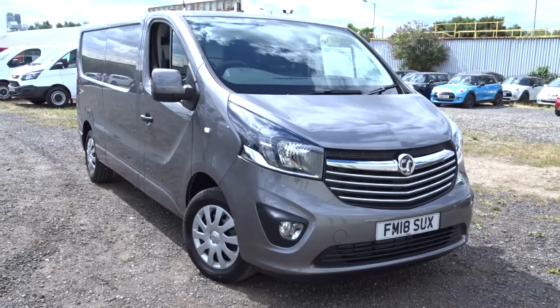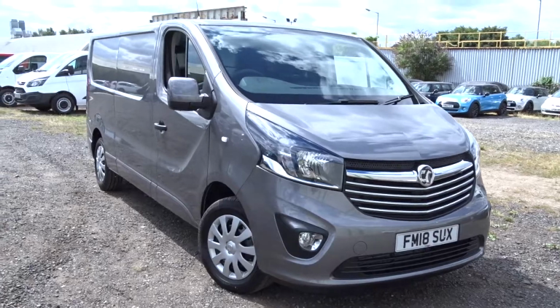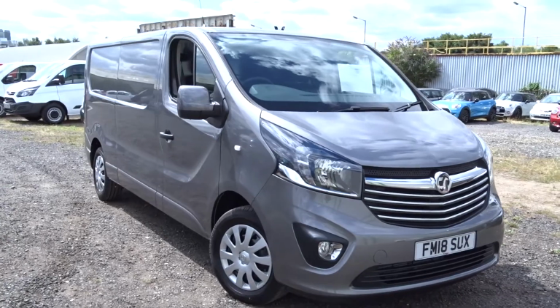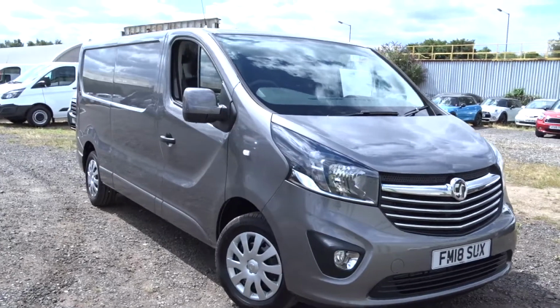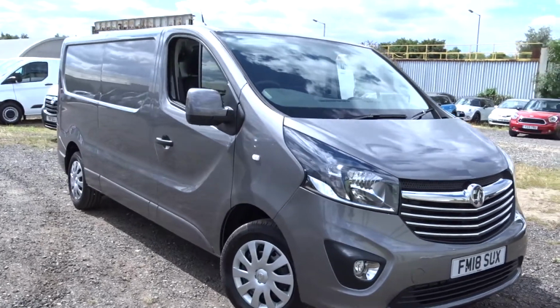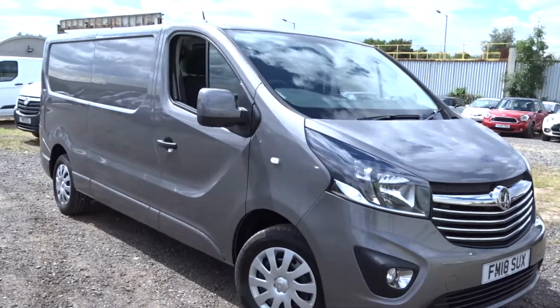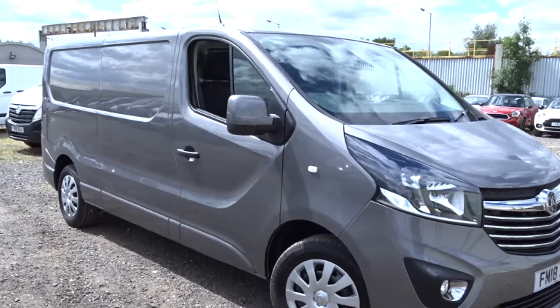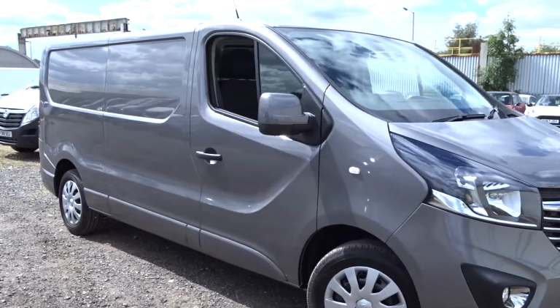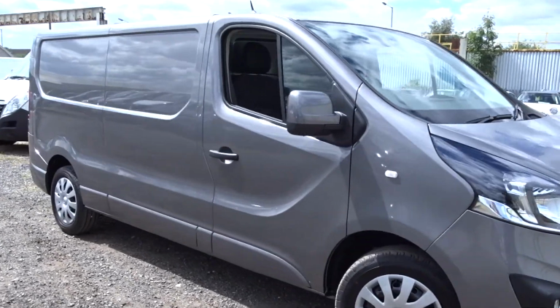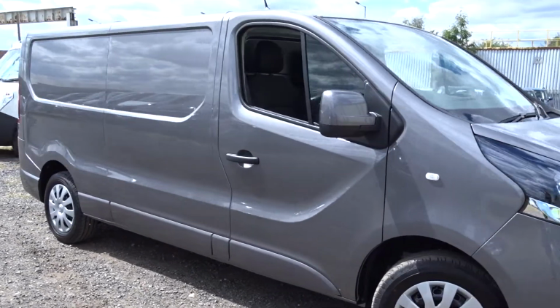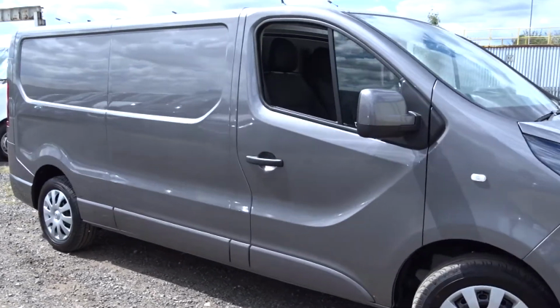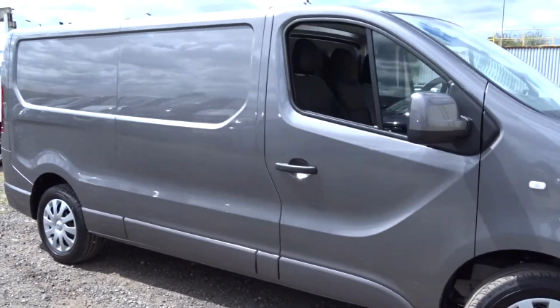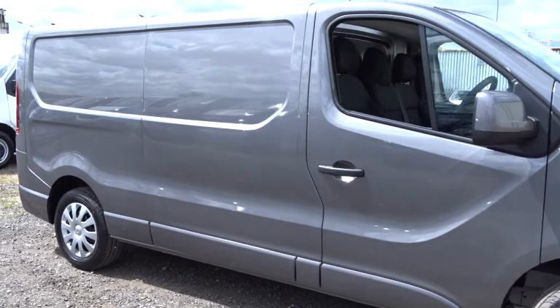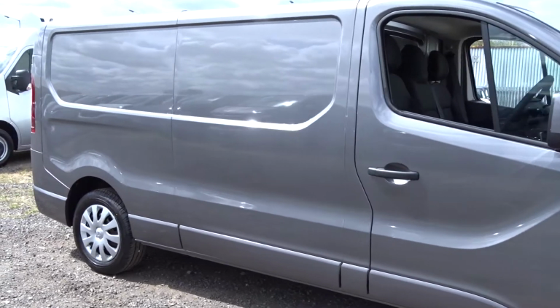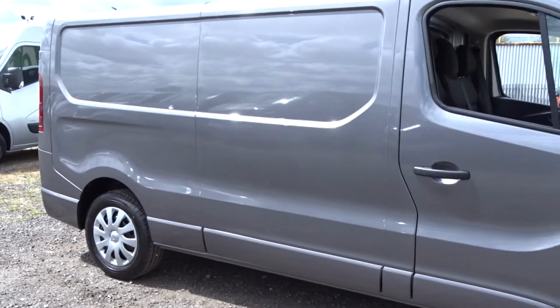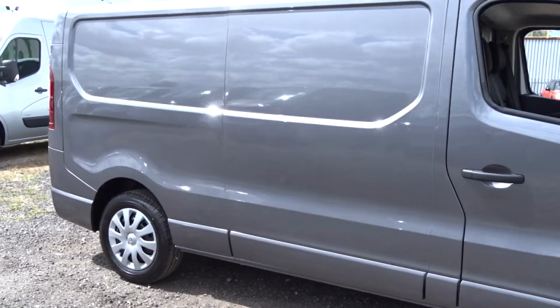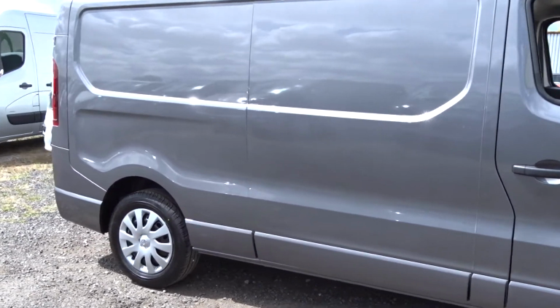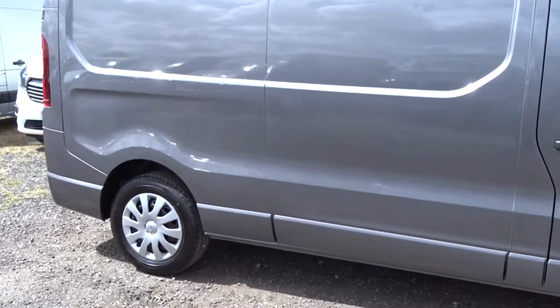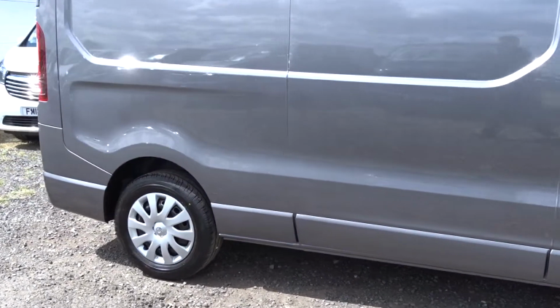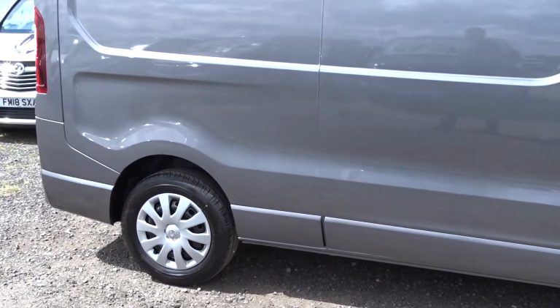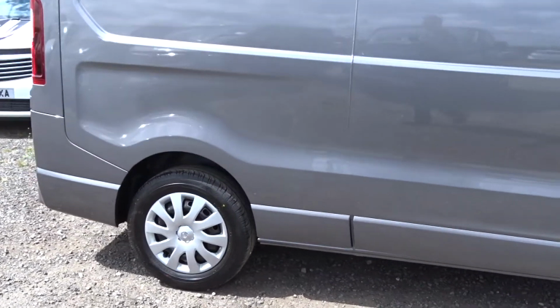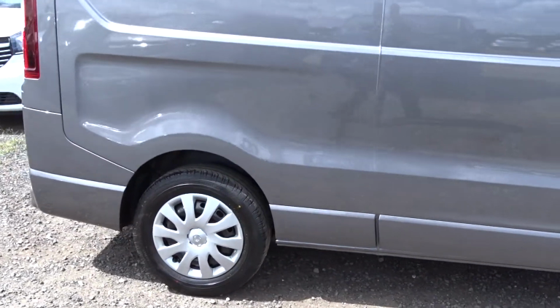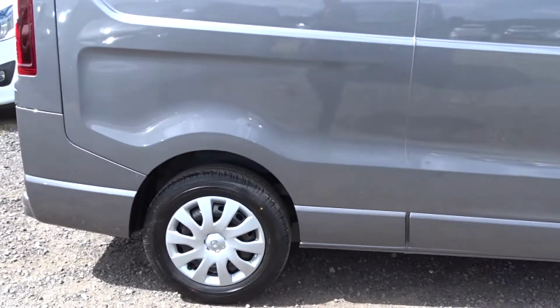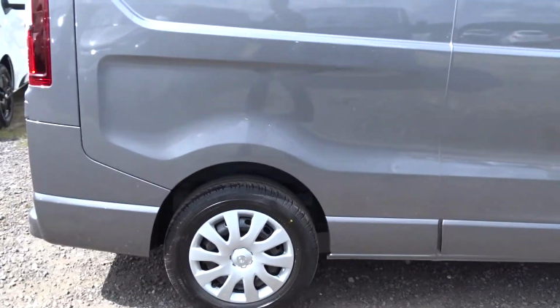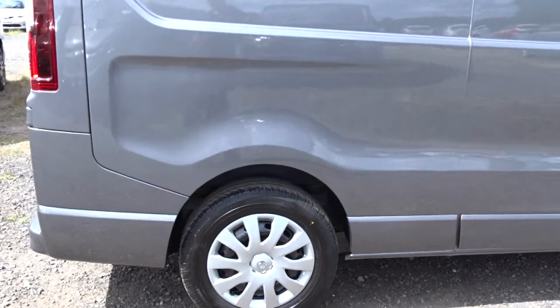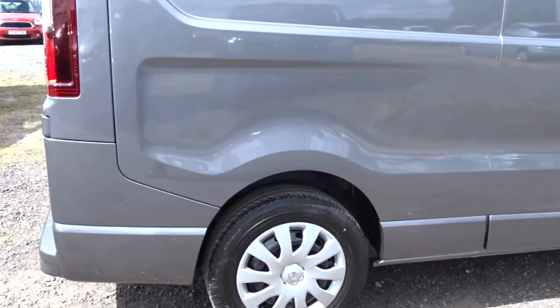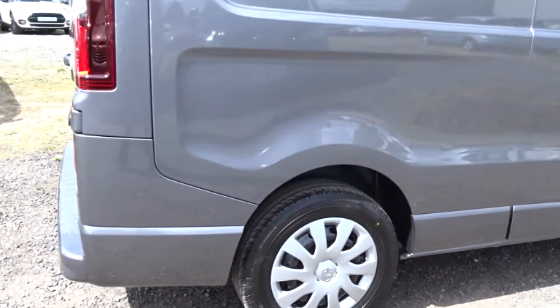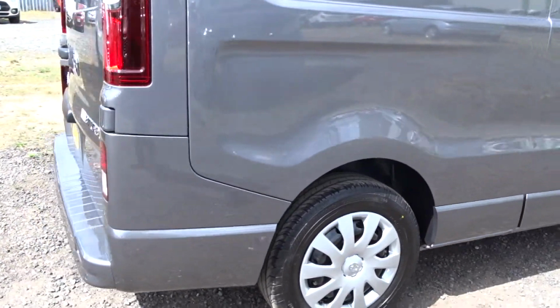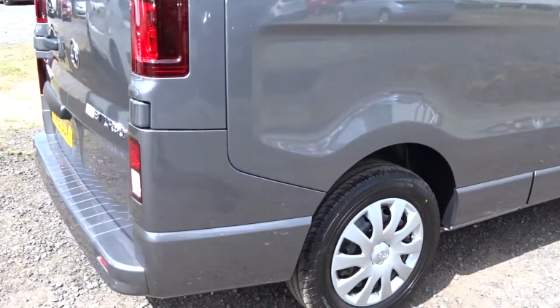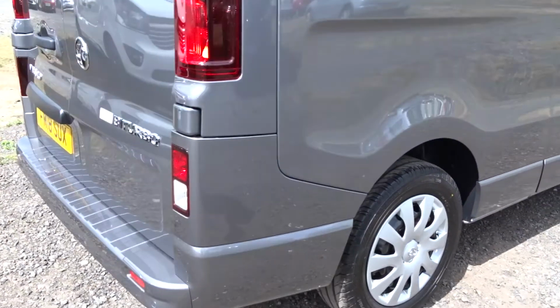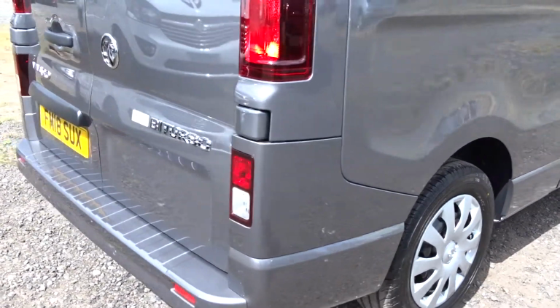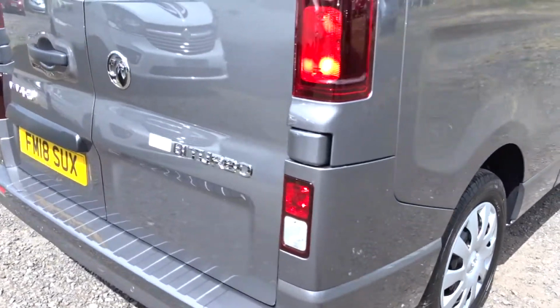Here today at Pentagon Vauxhall in Derby, we've got an example of the Vauxhall Vivaro powered by a 1.6 litre bi-turbo diesel engine. It comes with full wheel covers, Bluetooth device connectivity, rear parking sensors and much more besides.